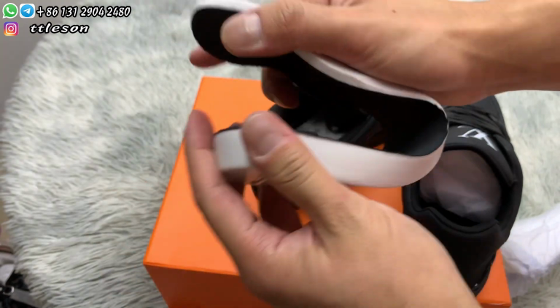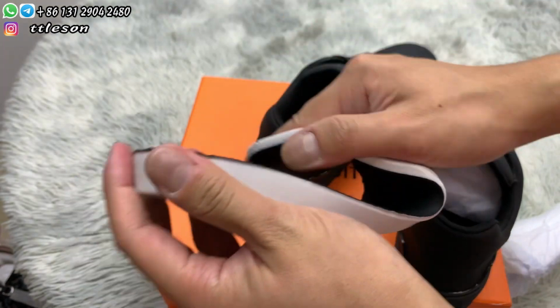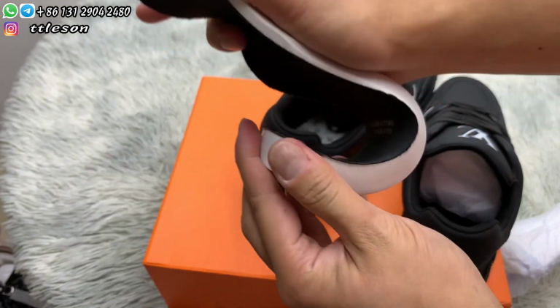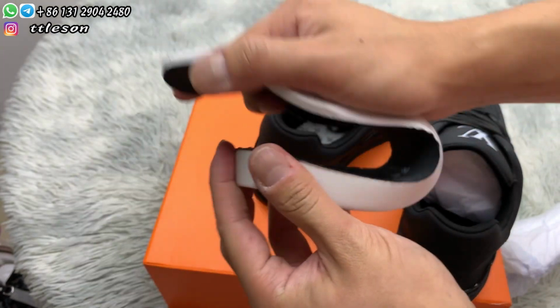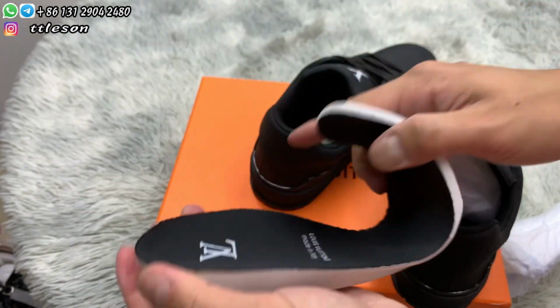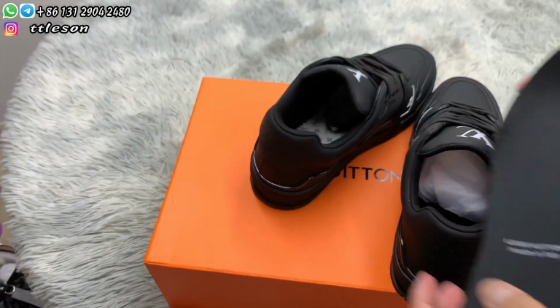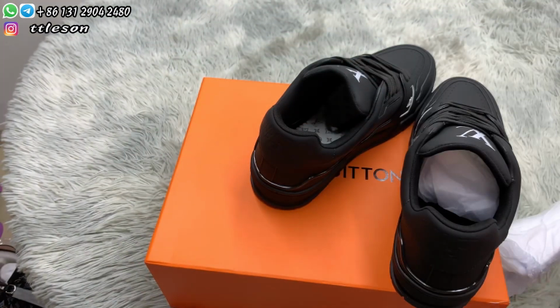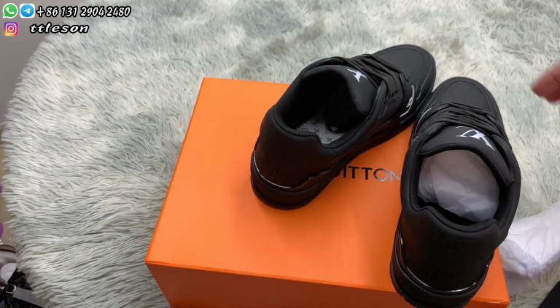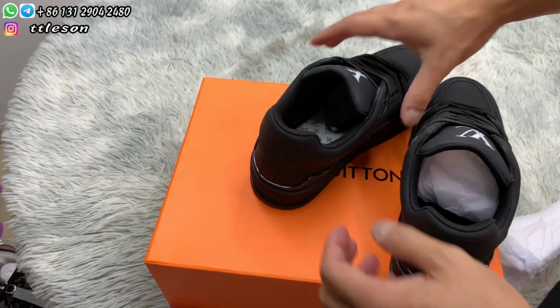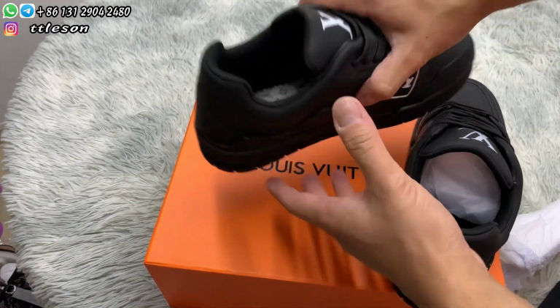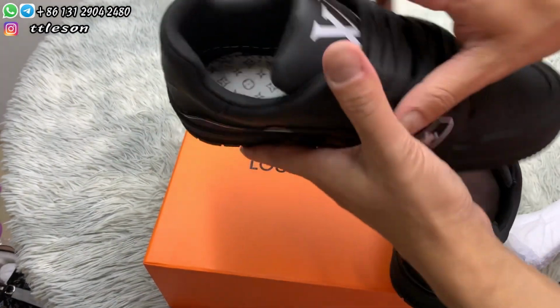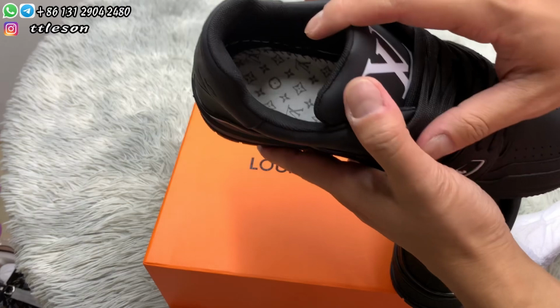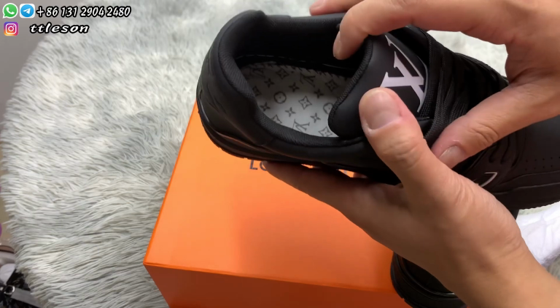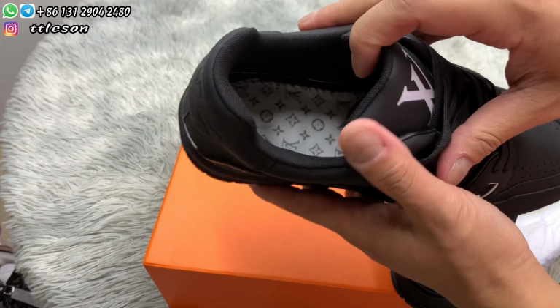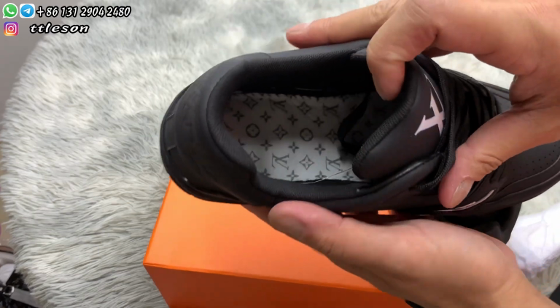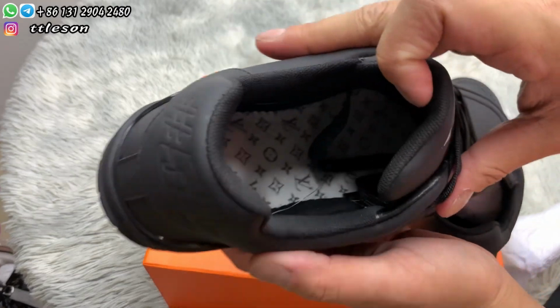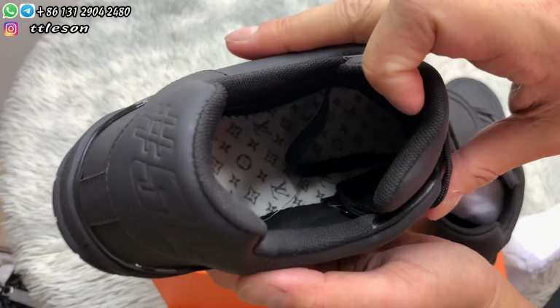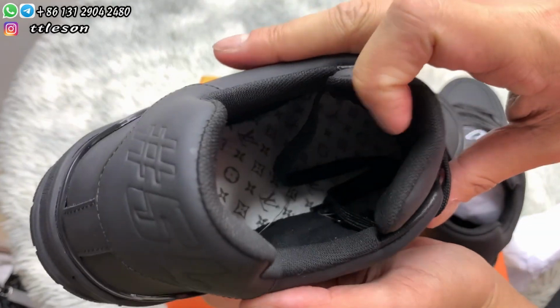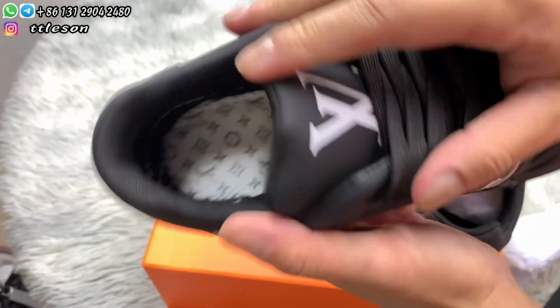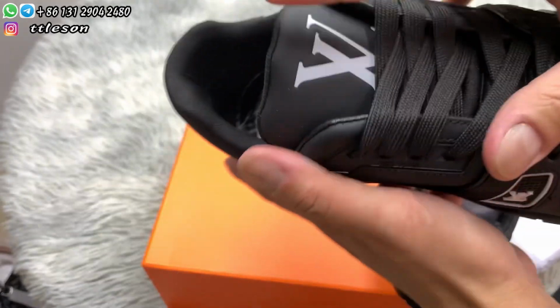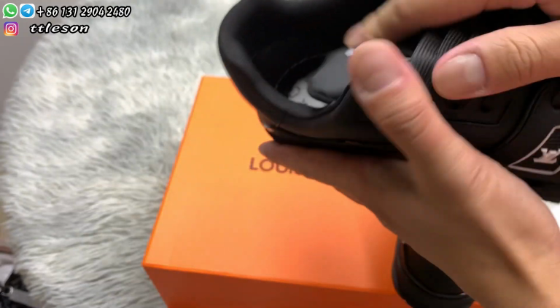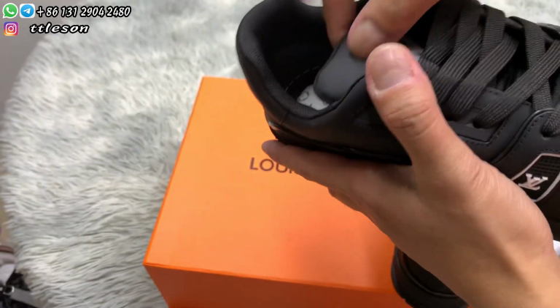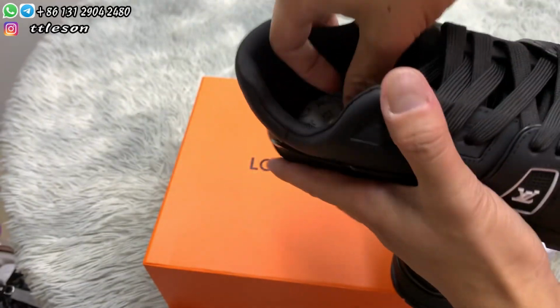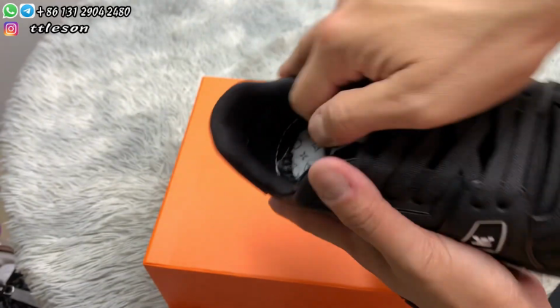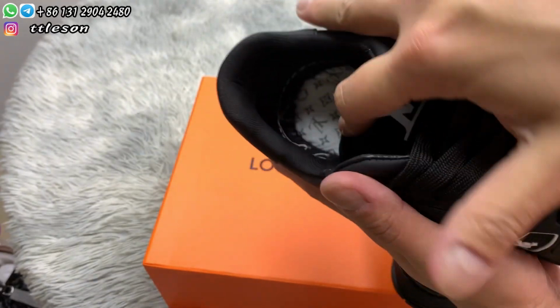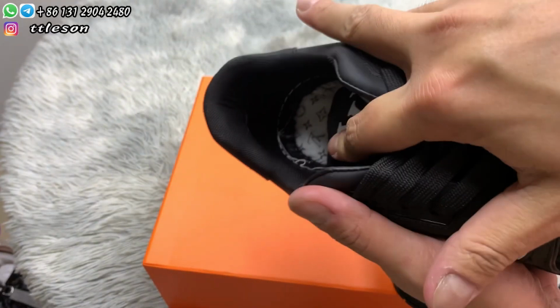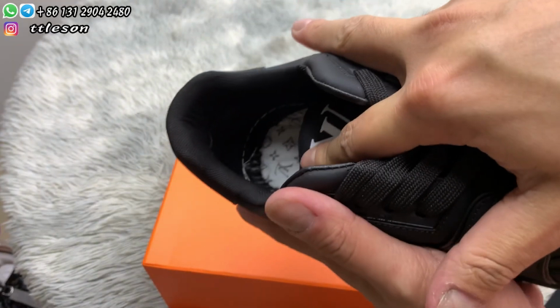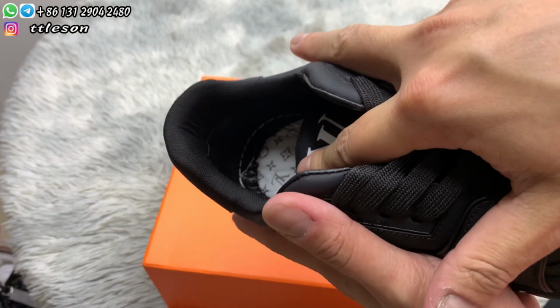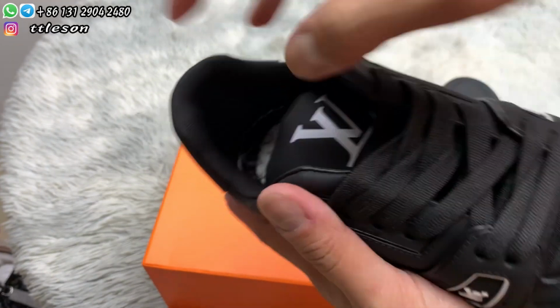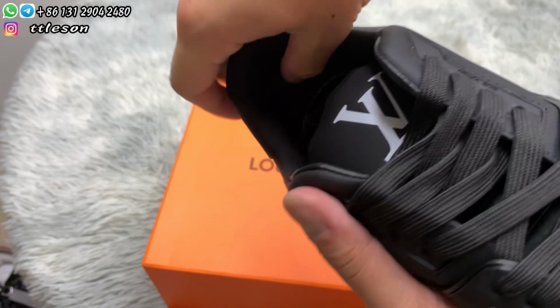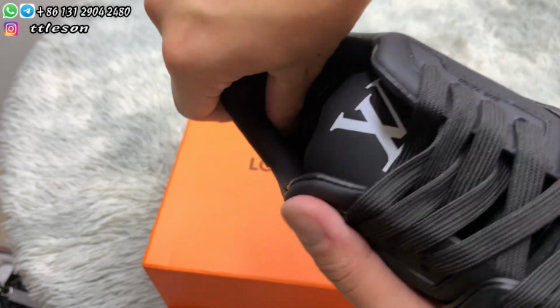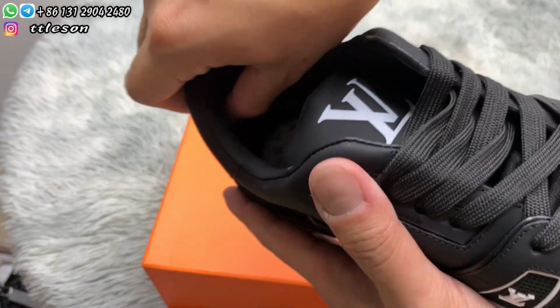Check the inside of the shoes — there are lots of patterns on the soles. Check the inner heels and note the black material.